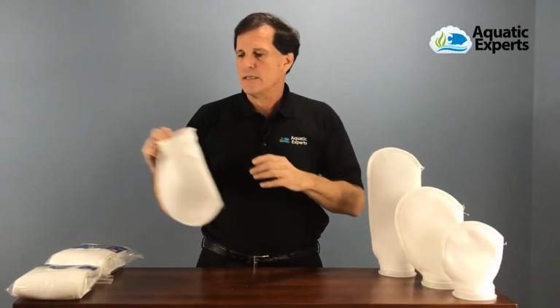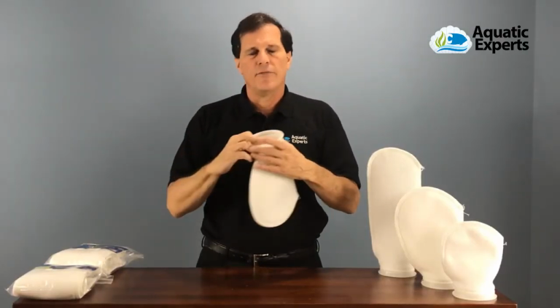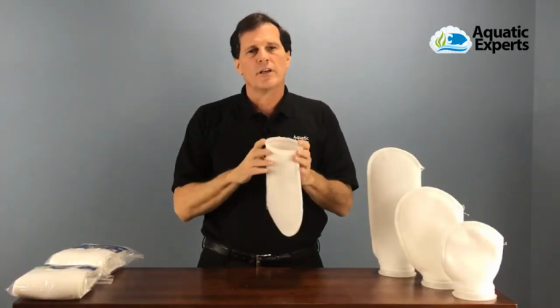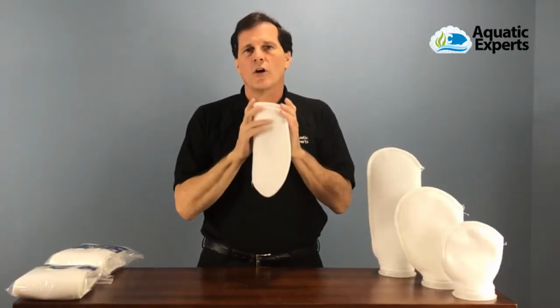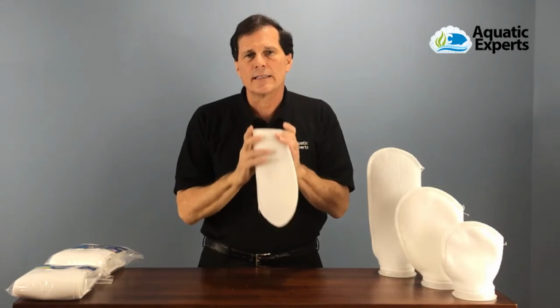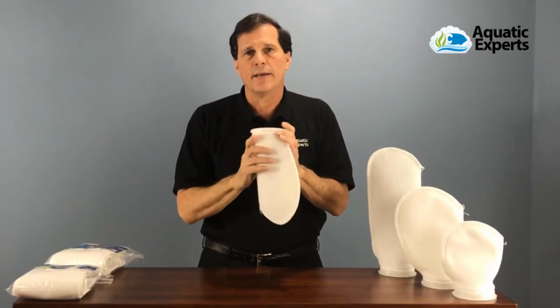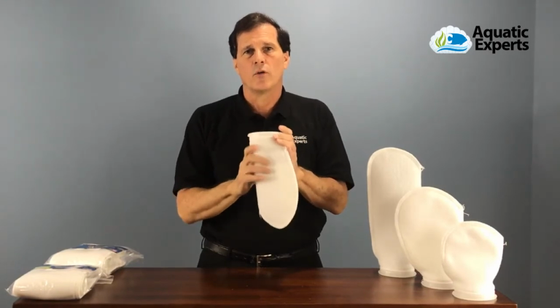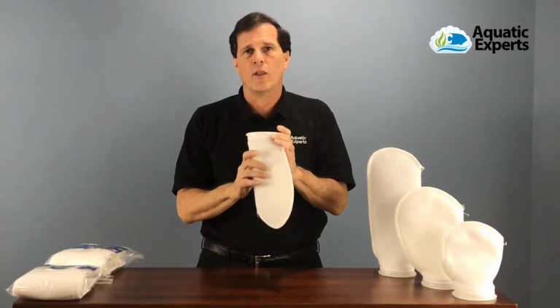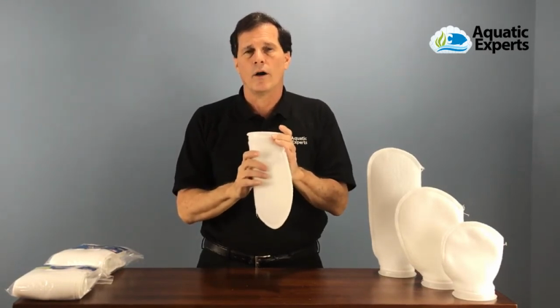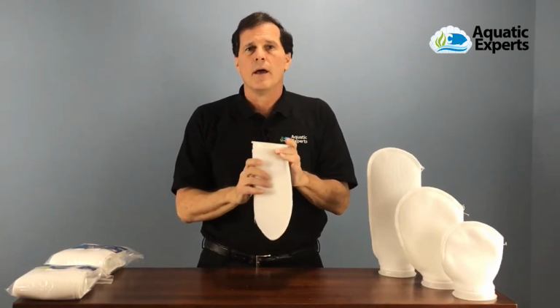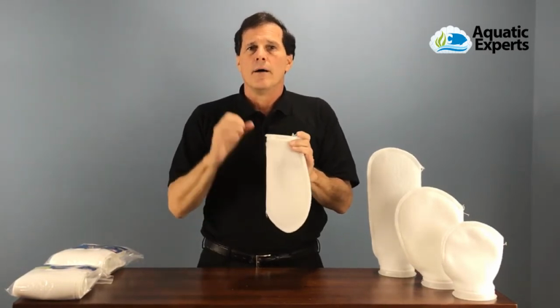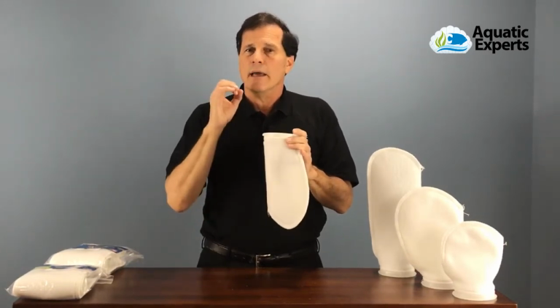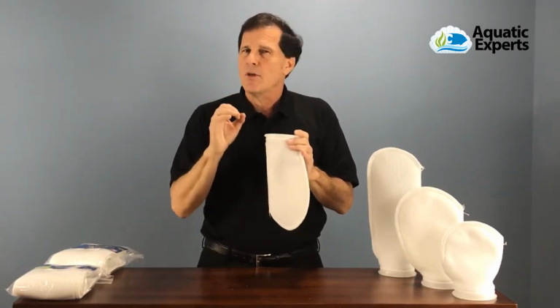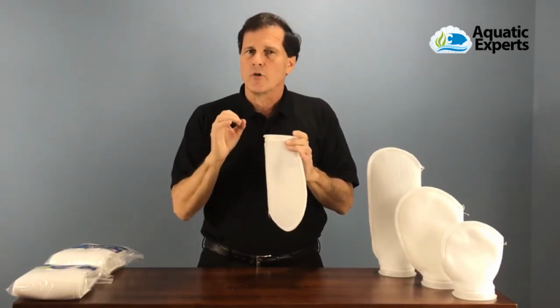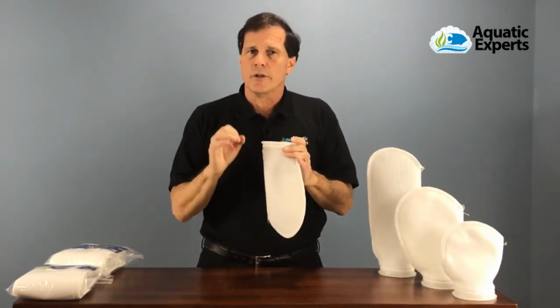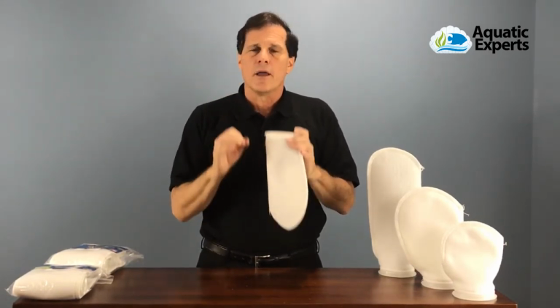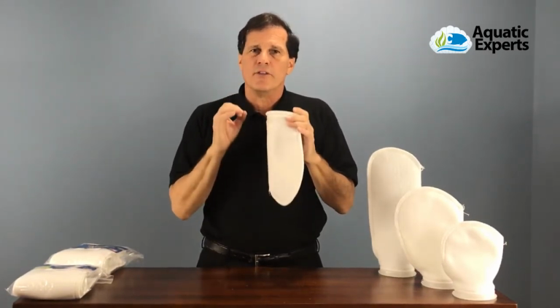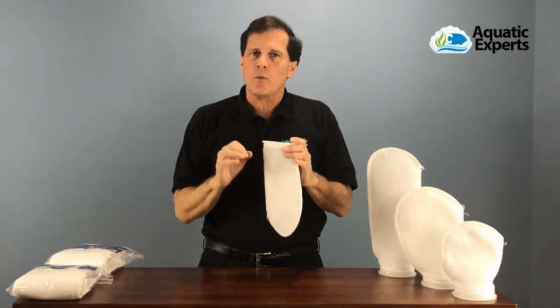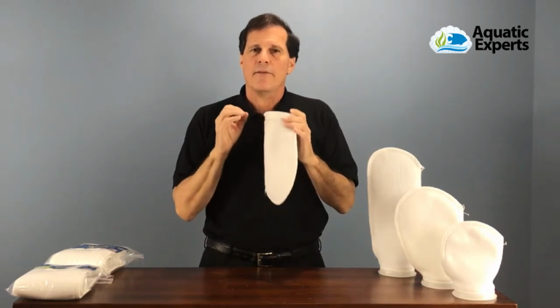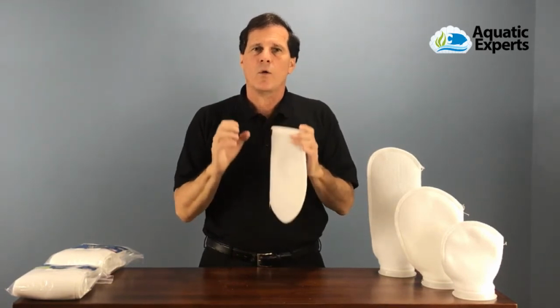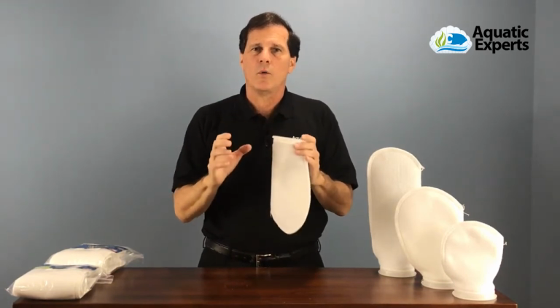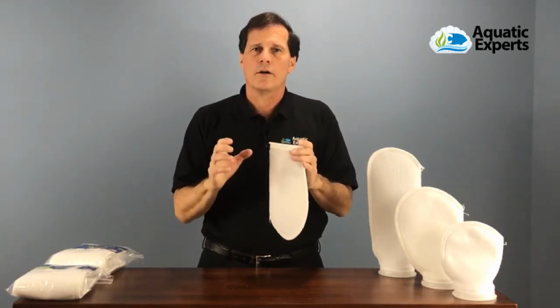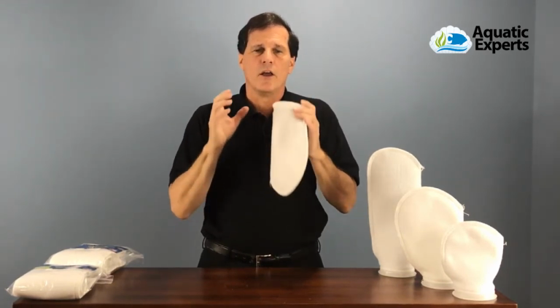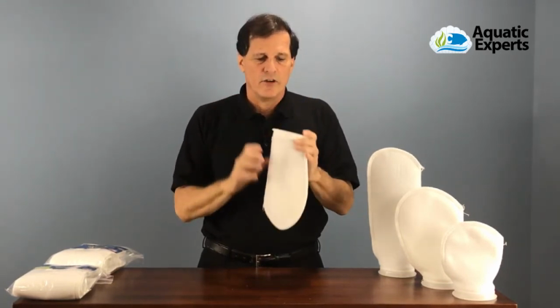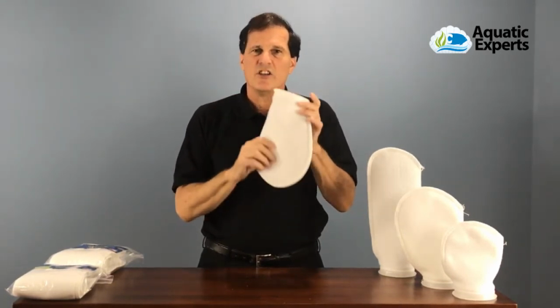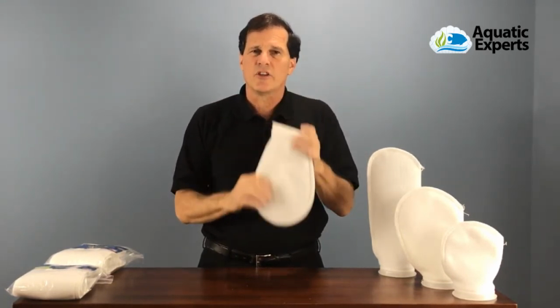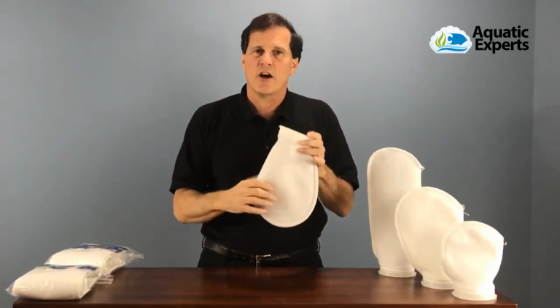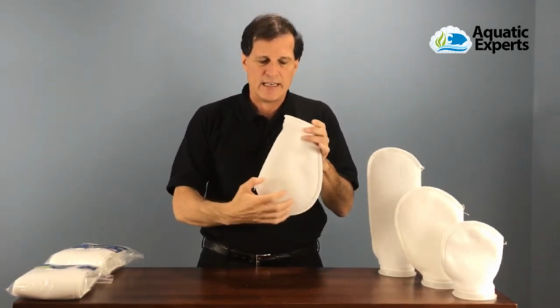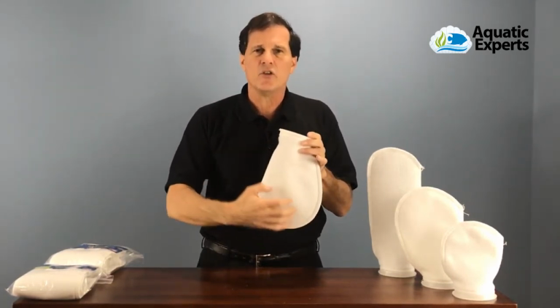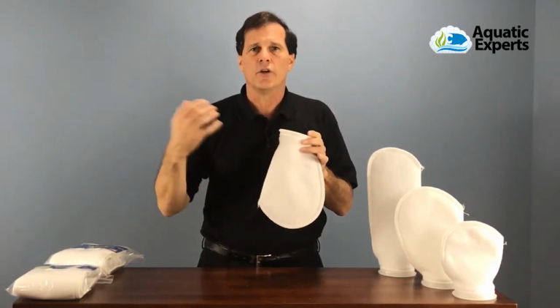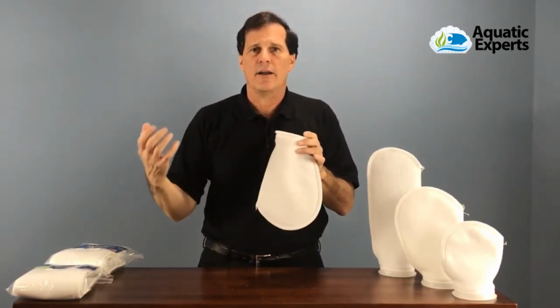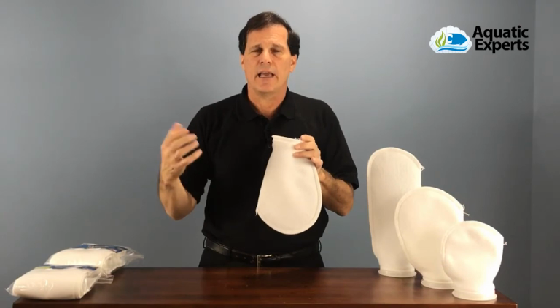Filter socks are excellent at taking particles out of the water and keeping it crystal clear. But if you really want to have high quality water, change these filter socks often and get those nutrients out of your tank.